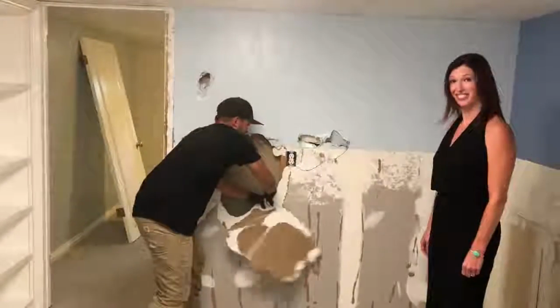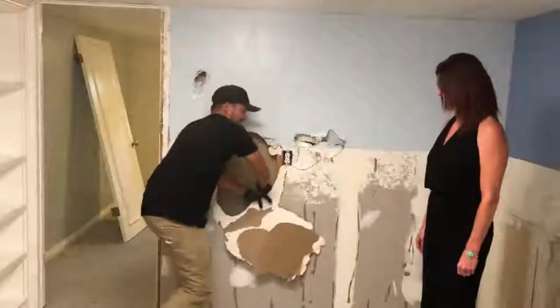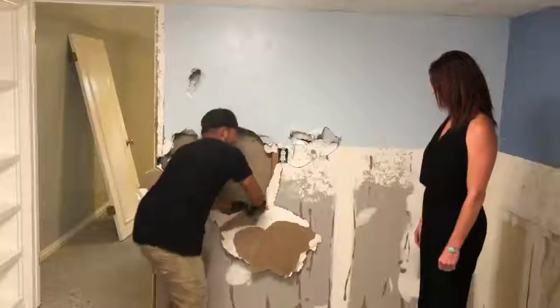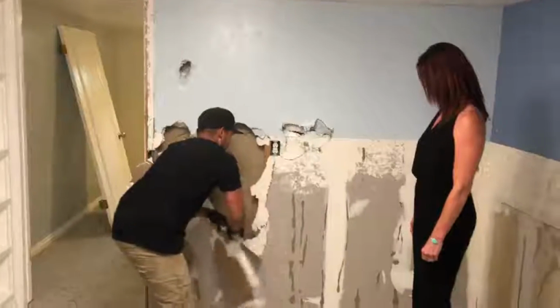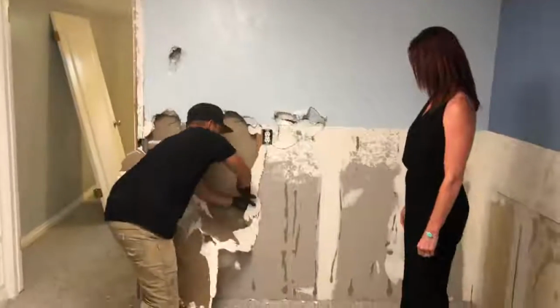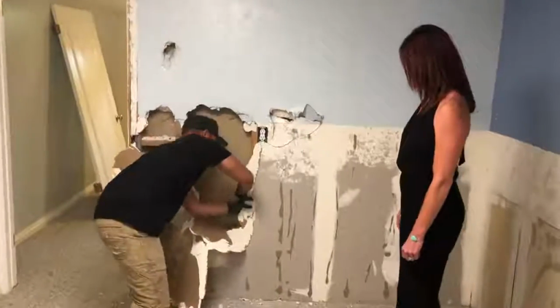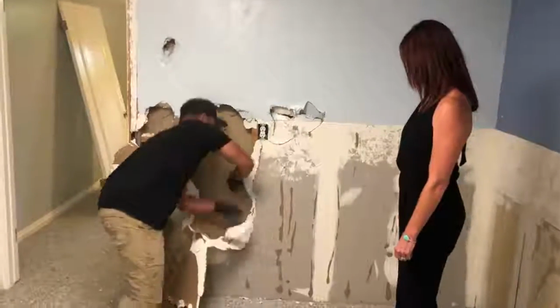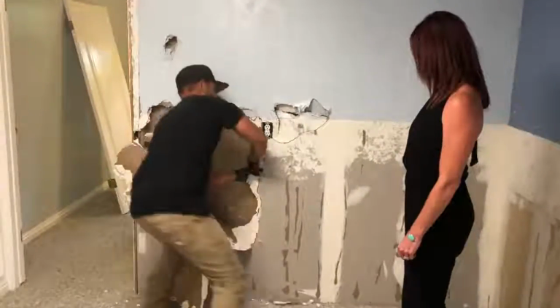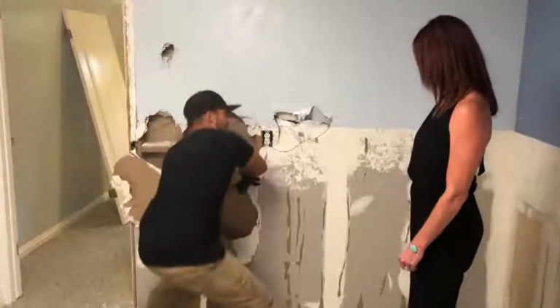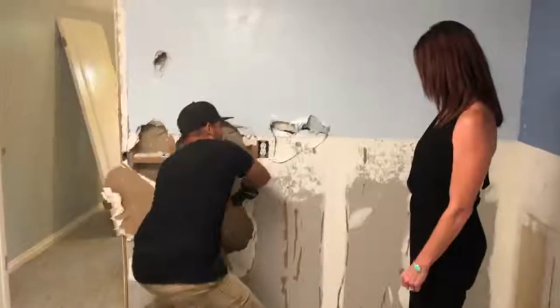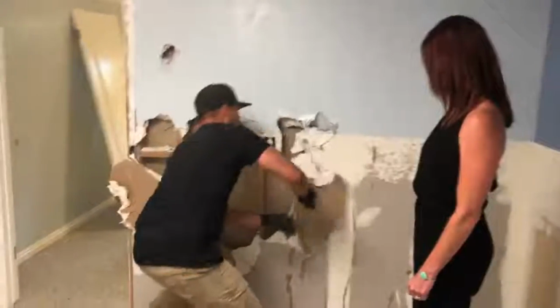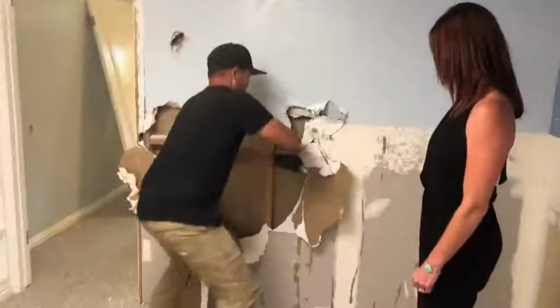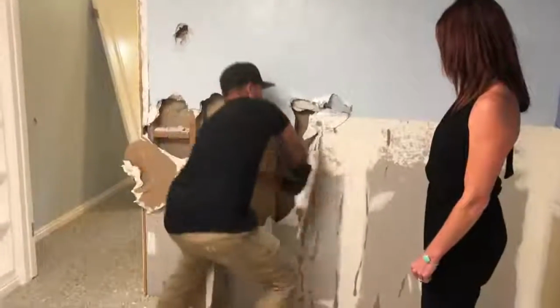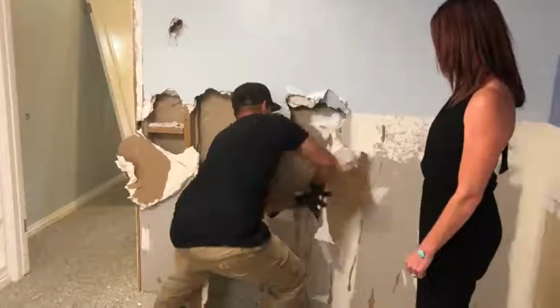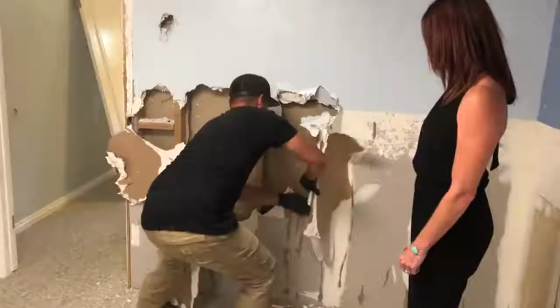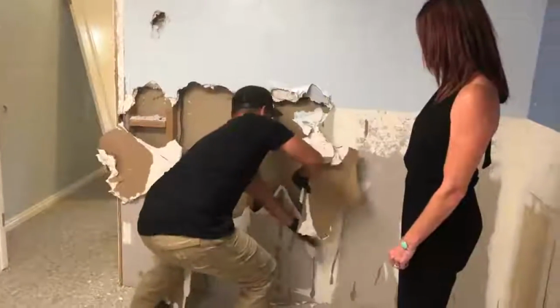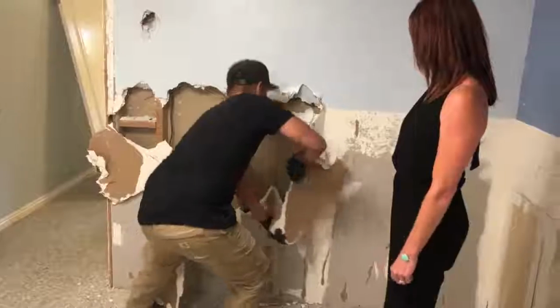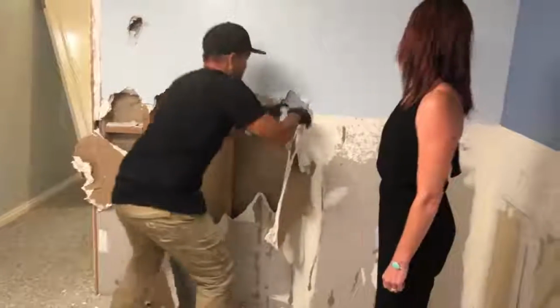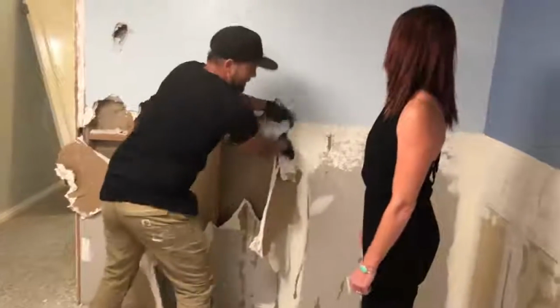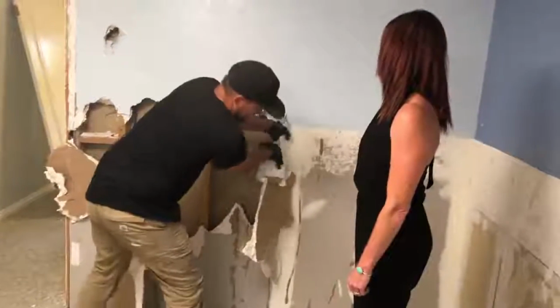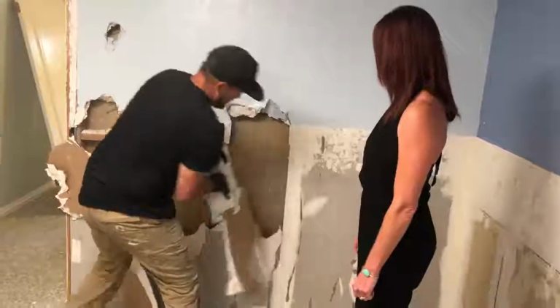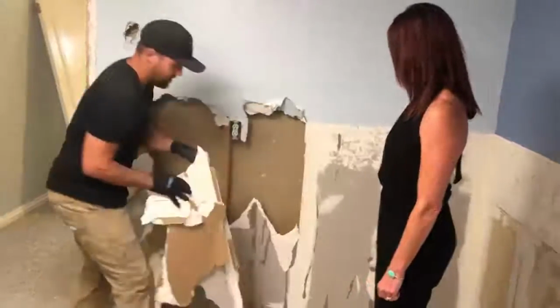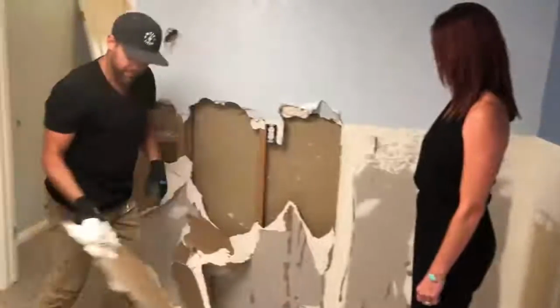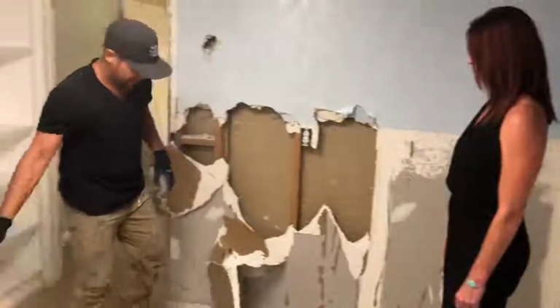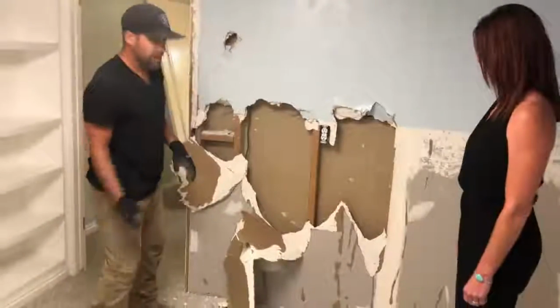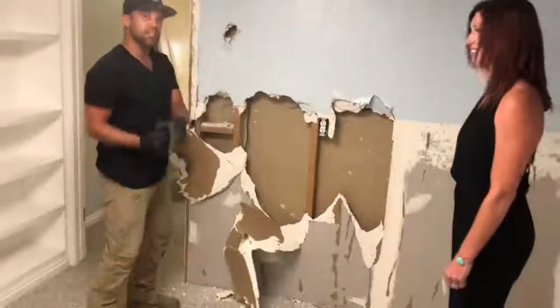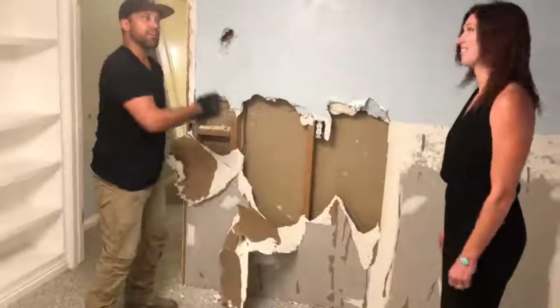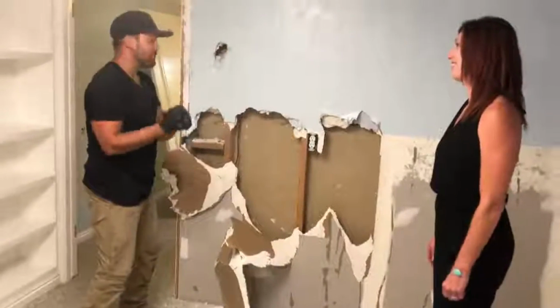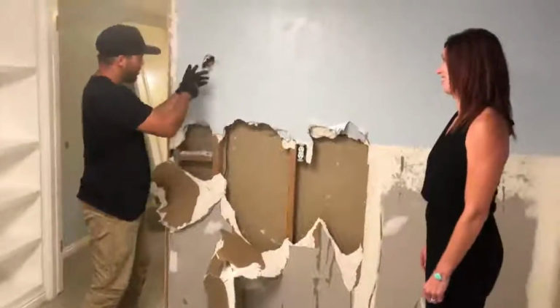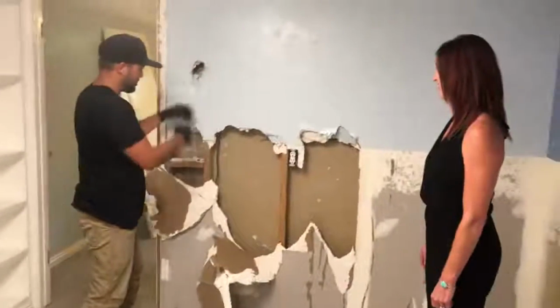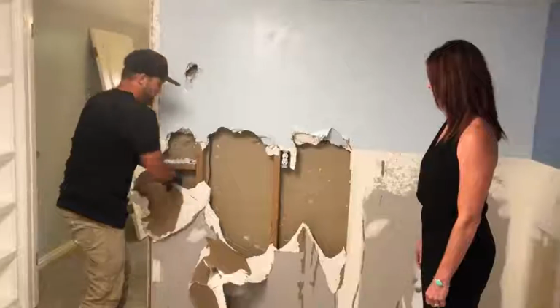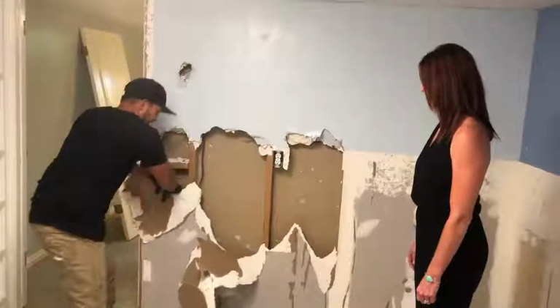And the idea is to try and get big sections to come off so you don't spend all your time knocking a whole bunch of little holes in the wall.